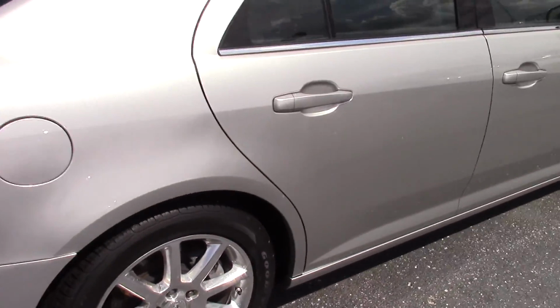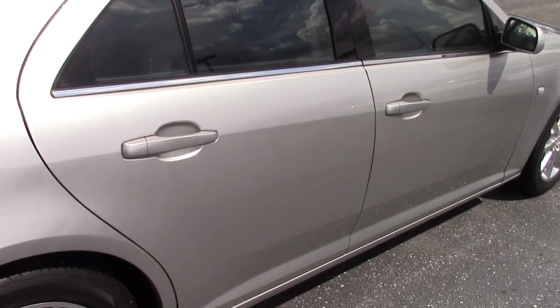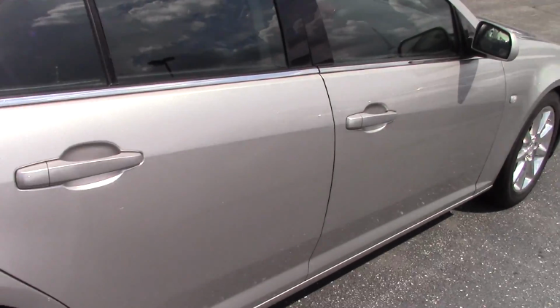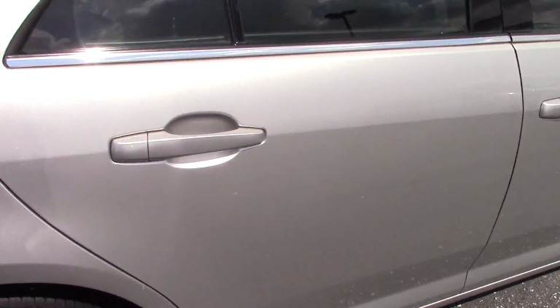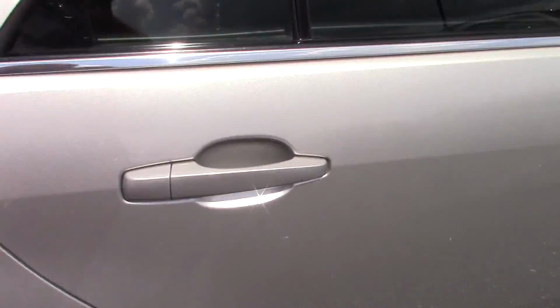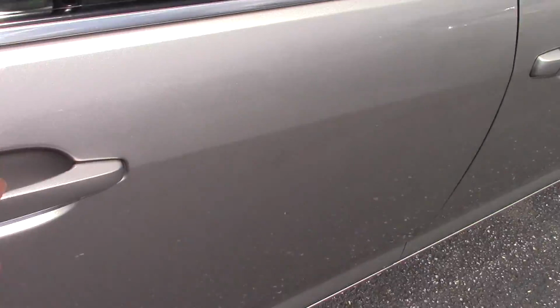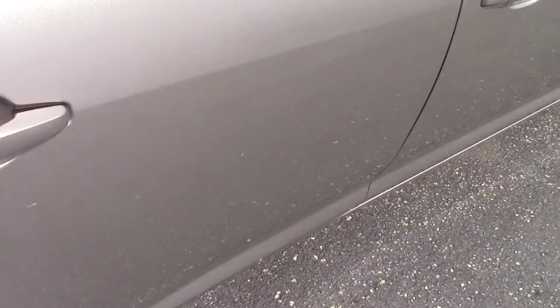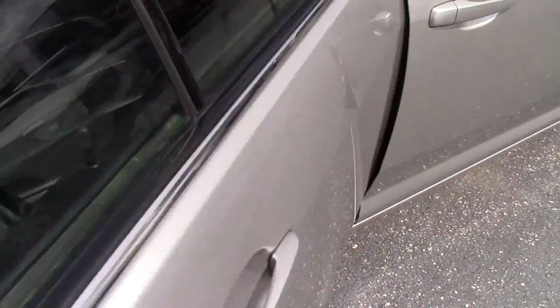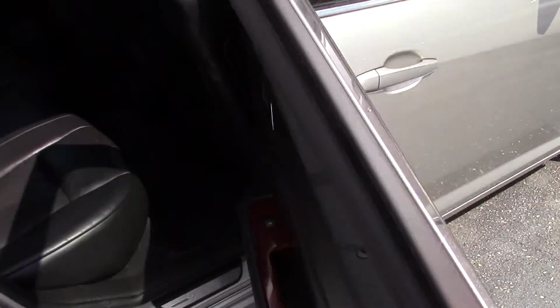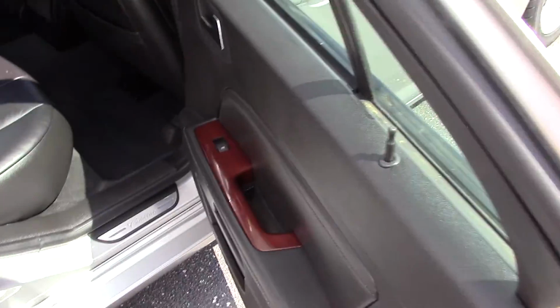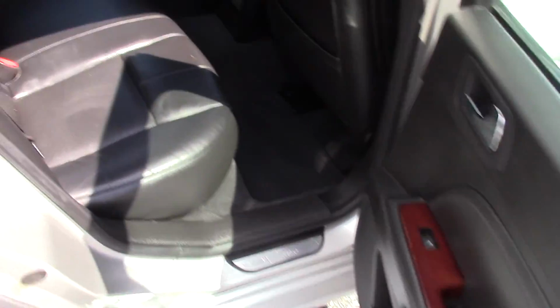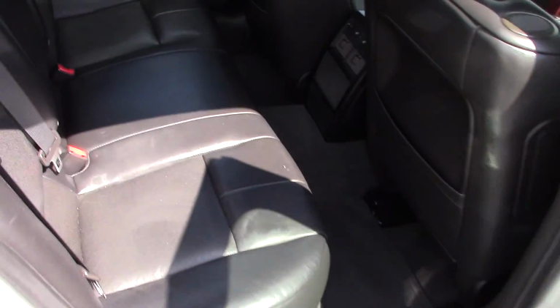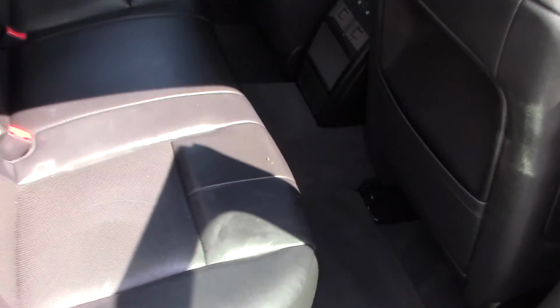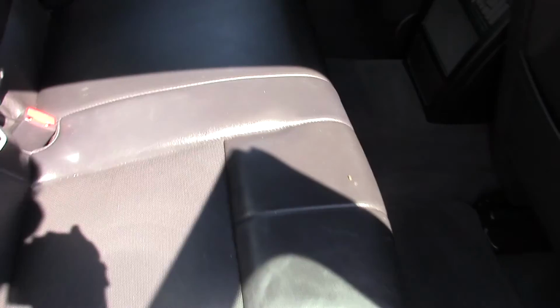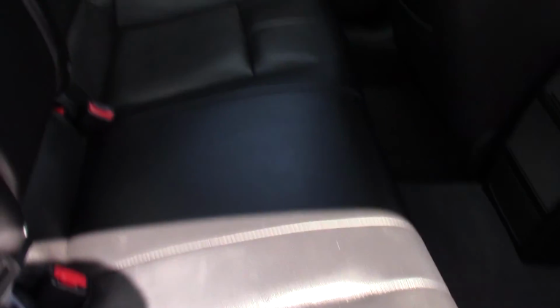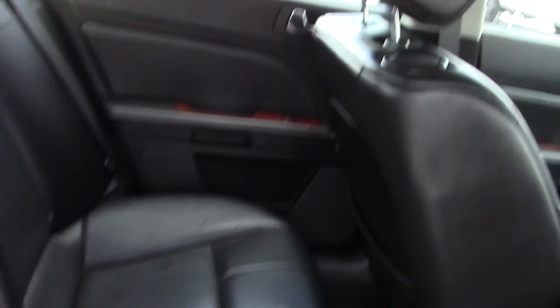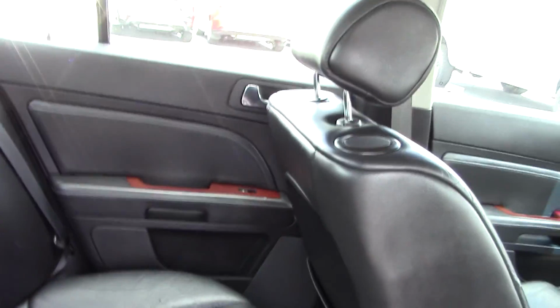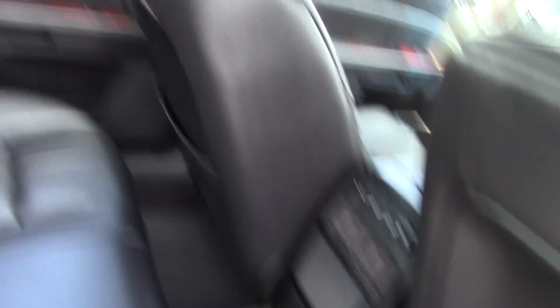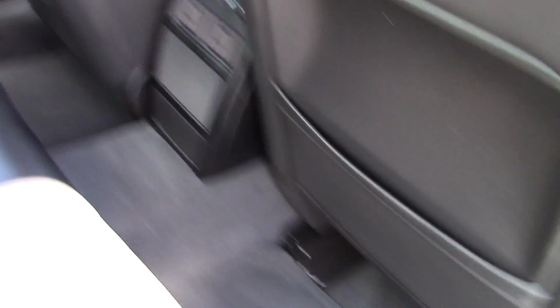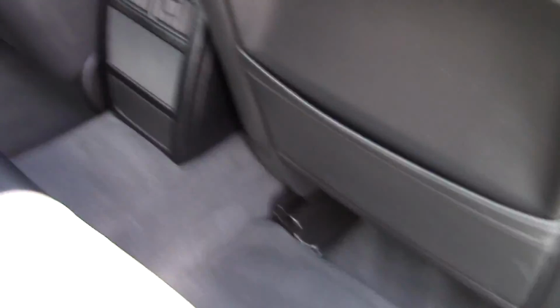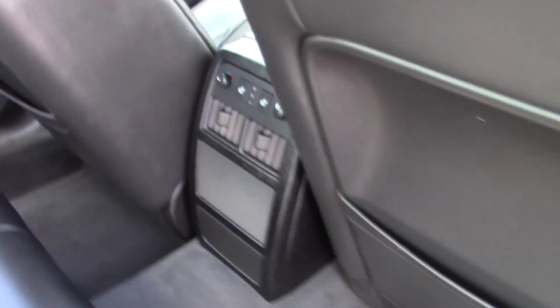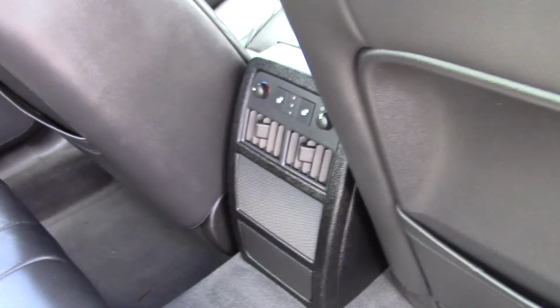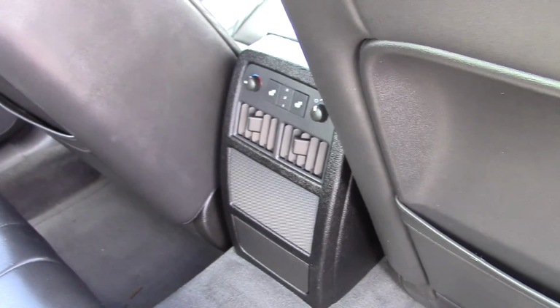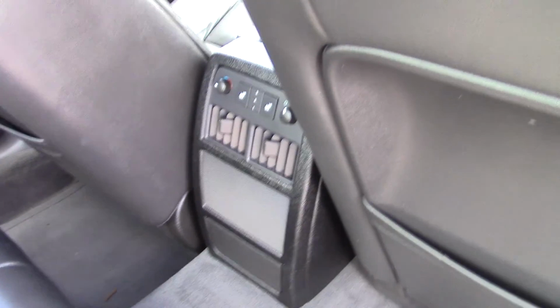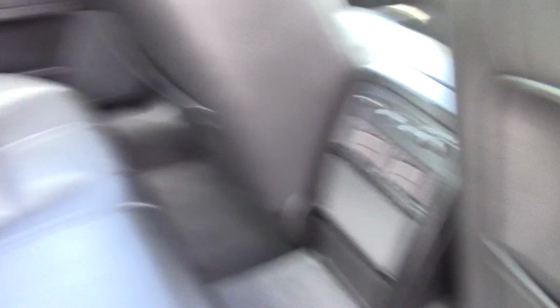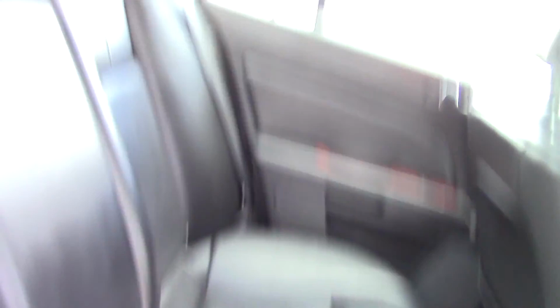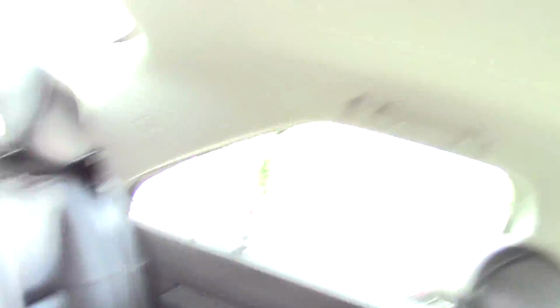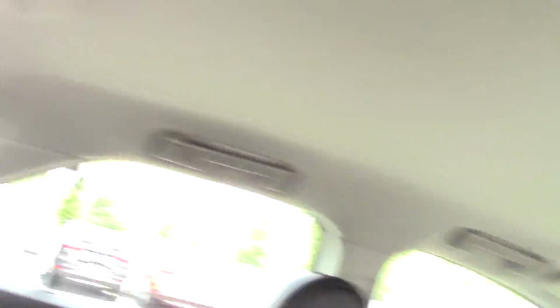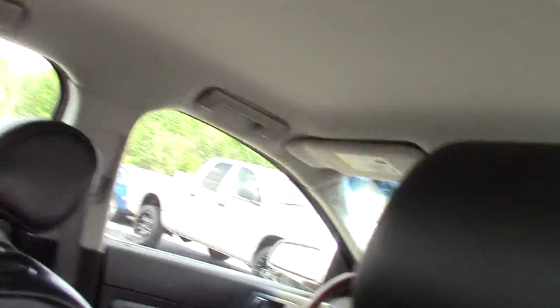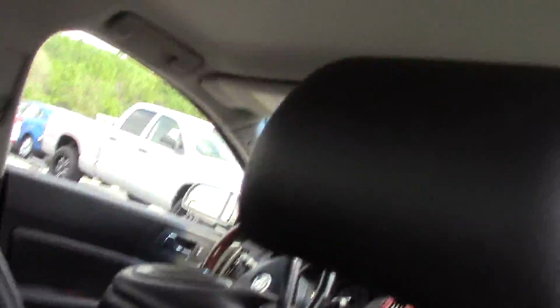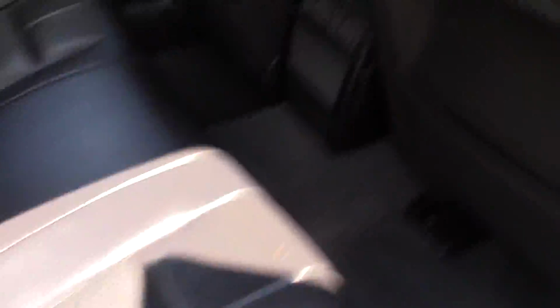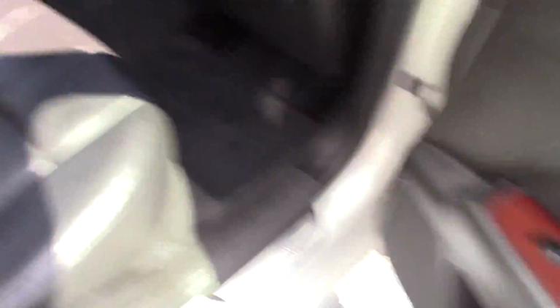Over on the side, I'll show you the interior here. Leather looks fantastic. You do have heated seats in the rear — you can see the controls right there. Interior looks fantastic.